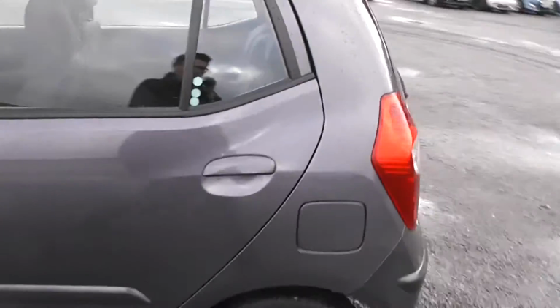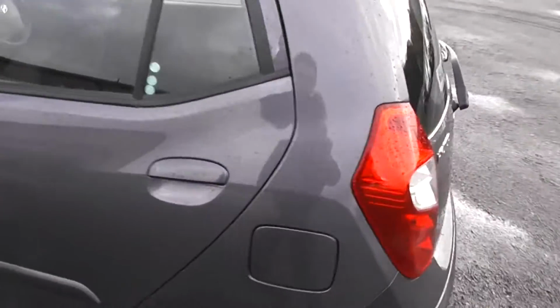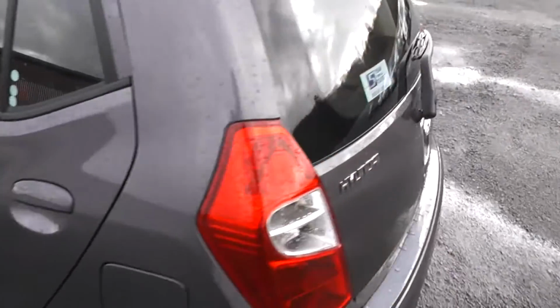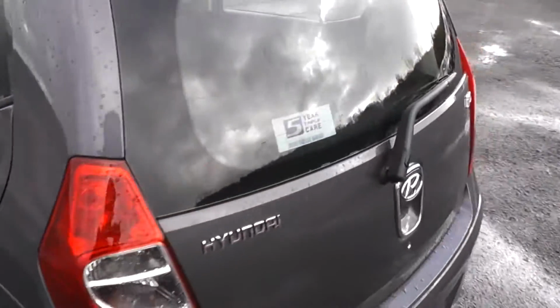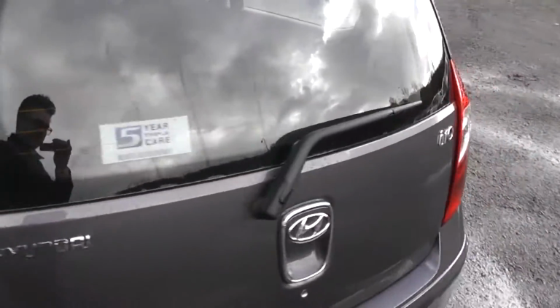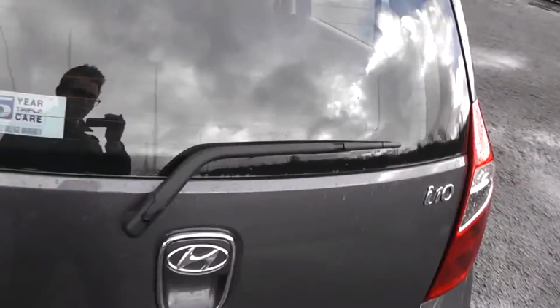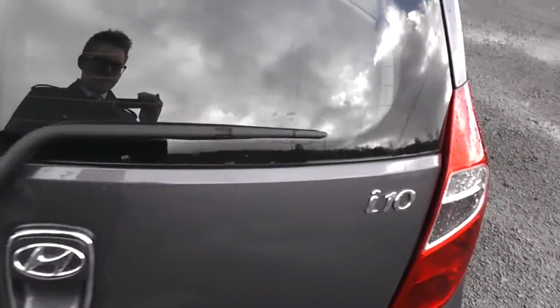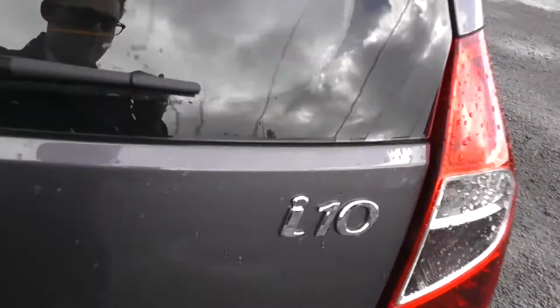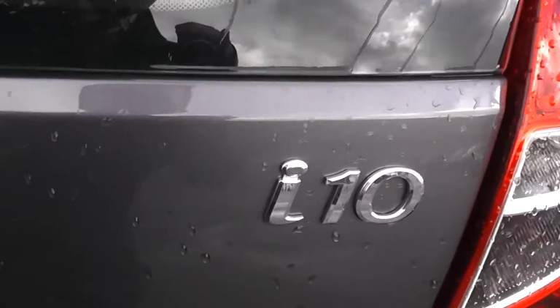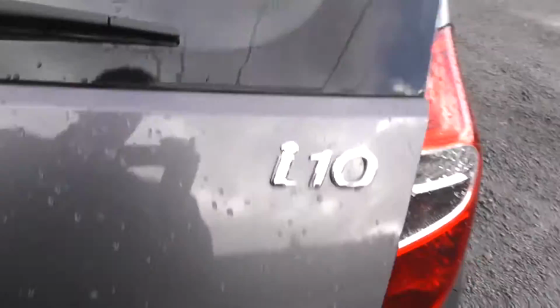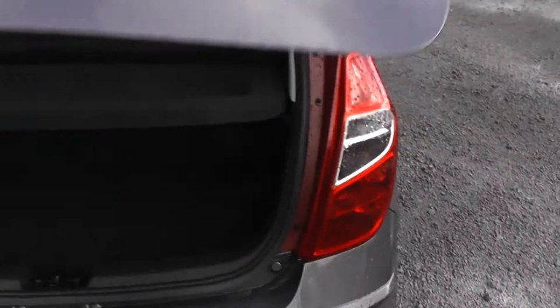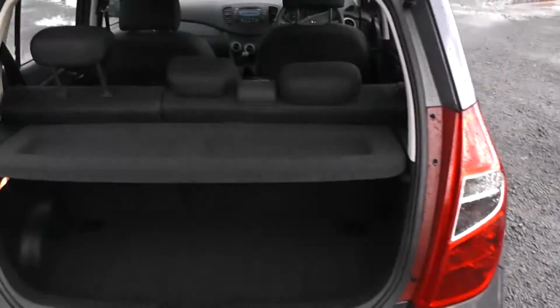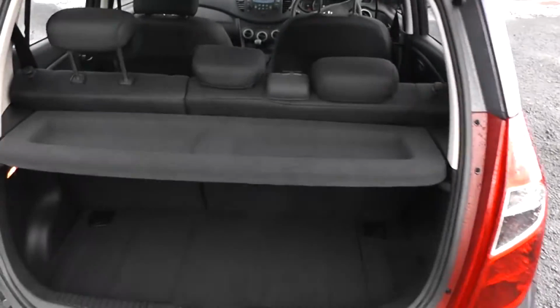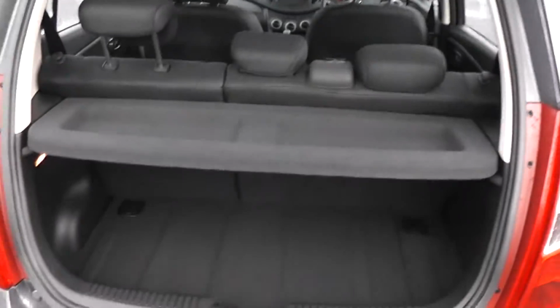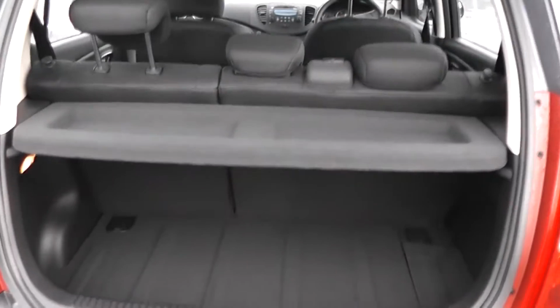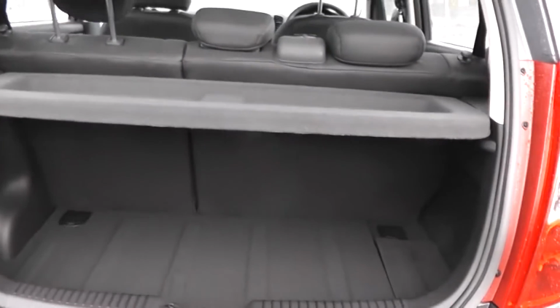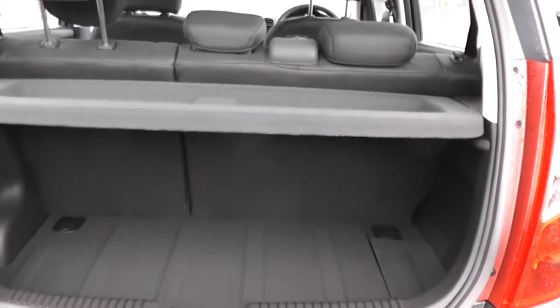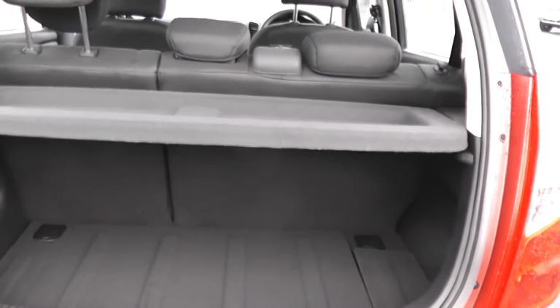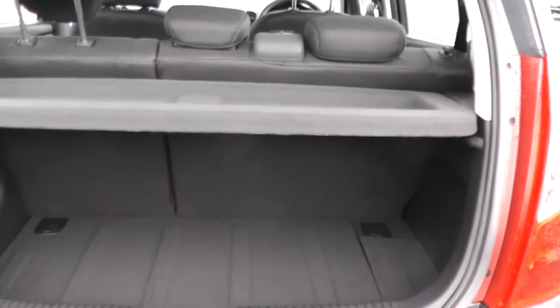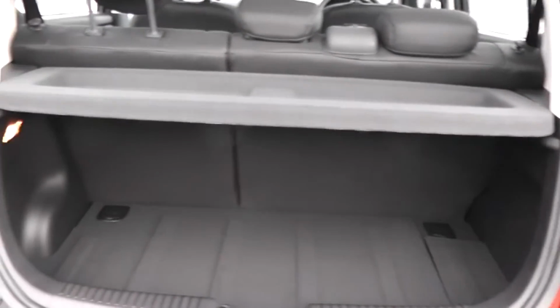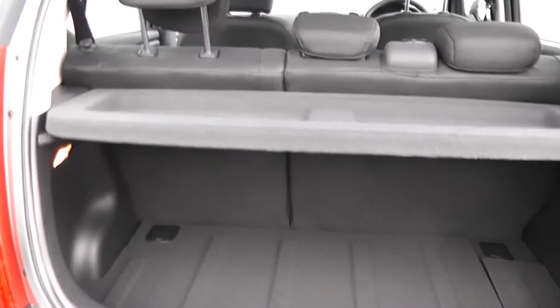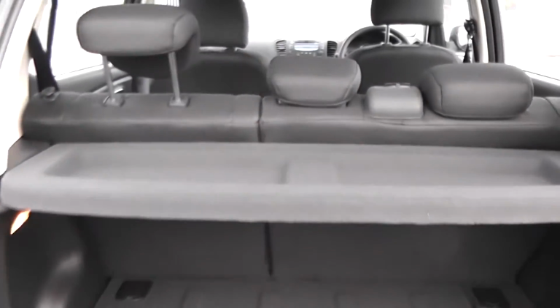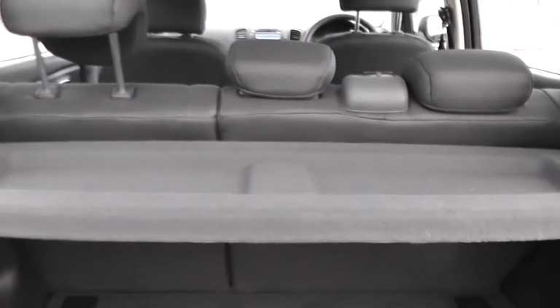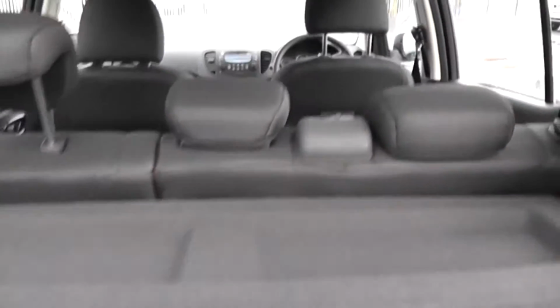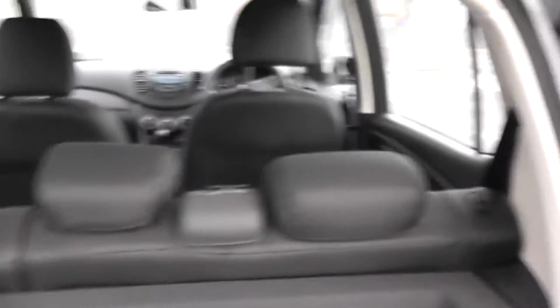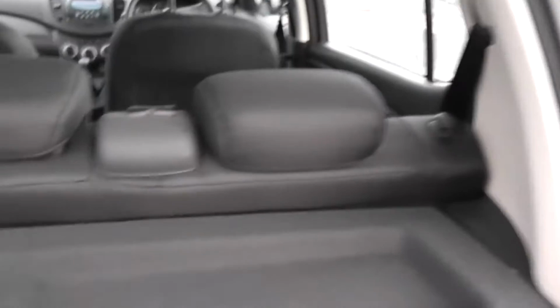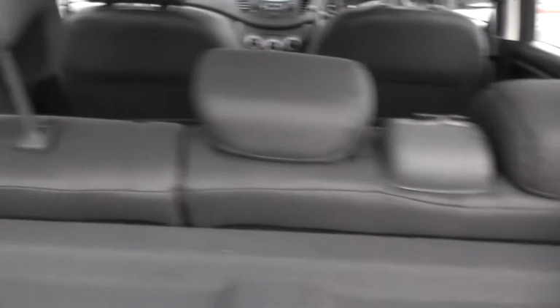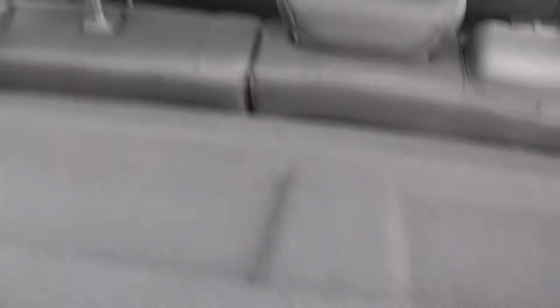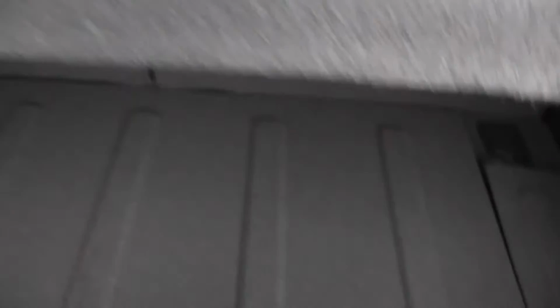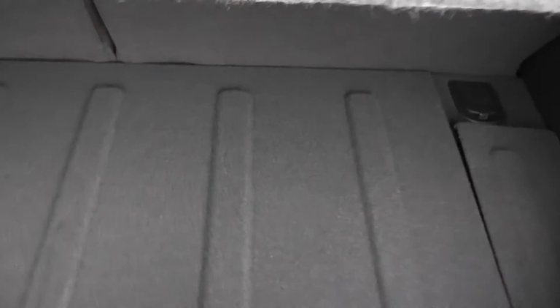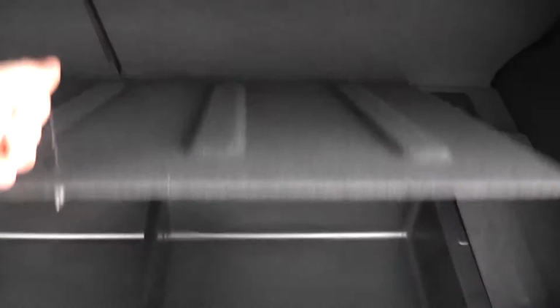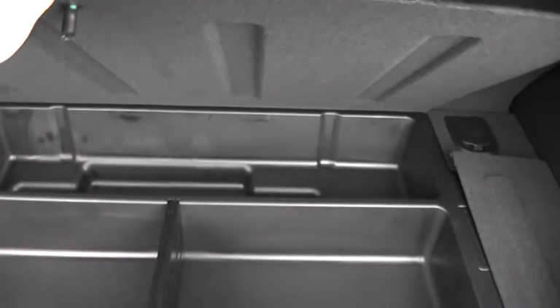If I show you the back, I can show you the boot space available on the i10. As you can see, you get plenty of boot space available with 60-40 folding rear seats, and additional storage is available underneath.